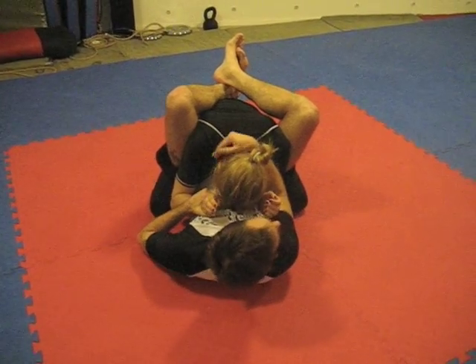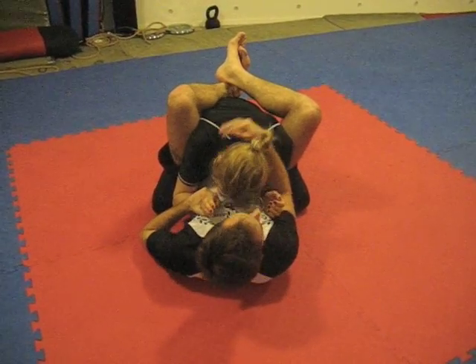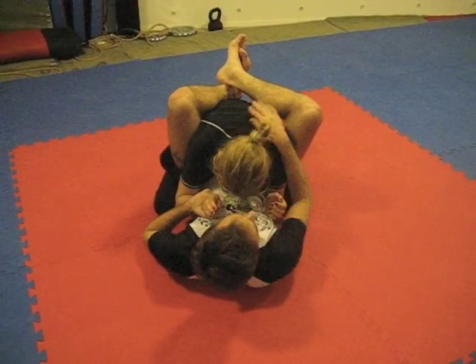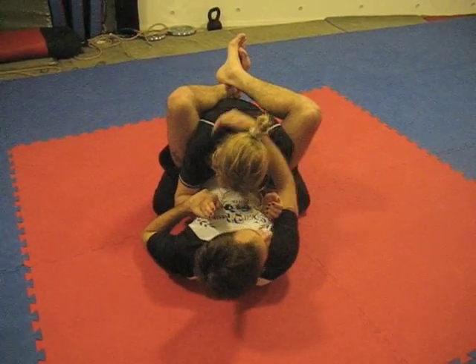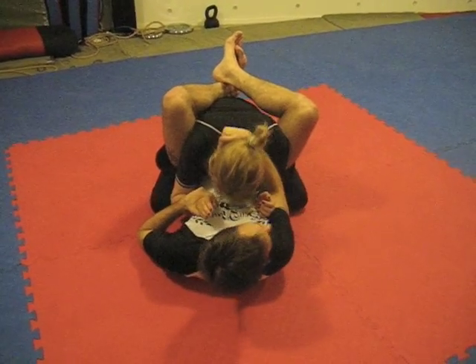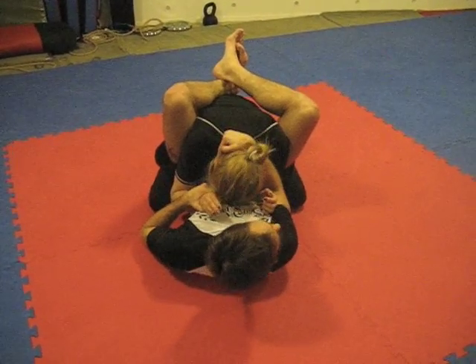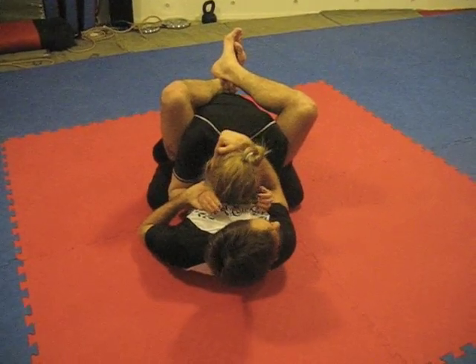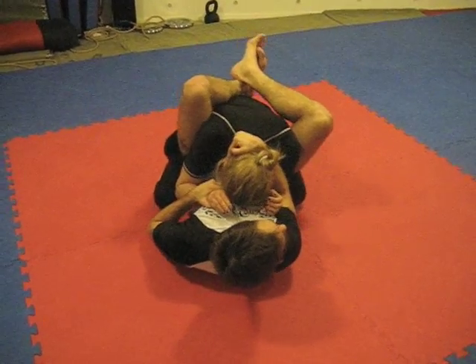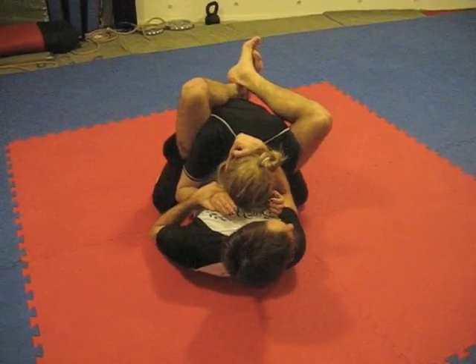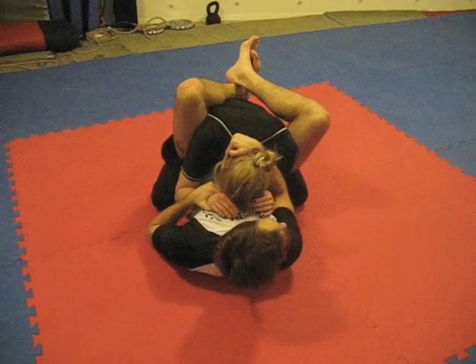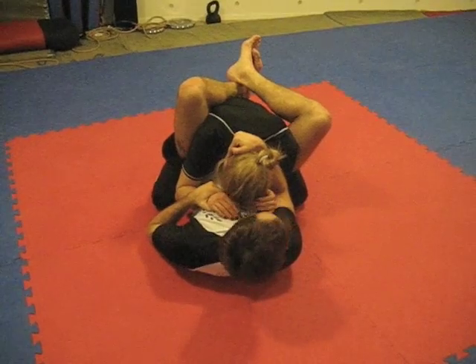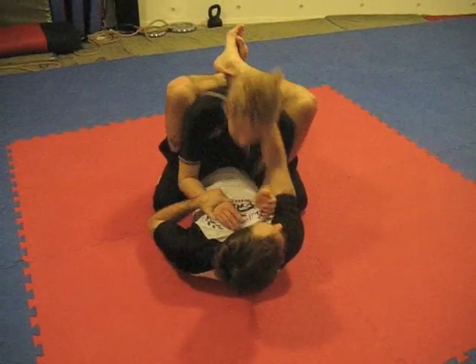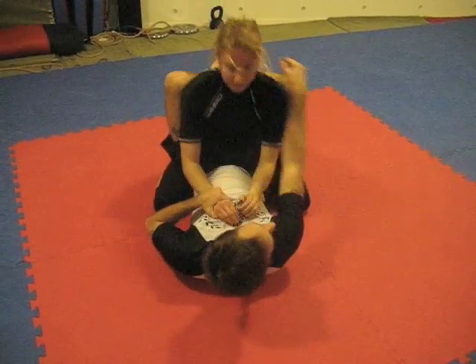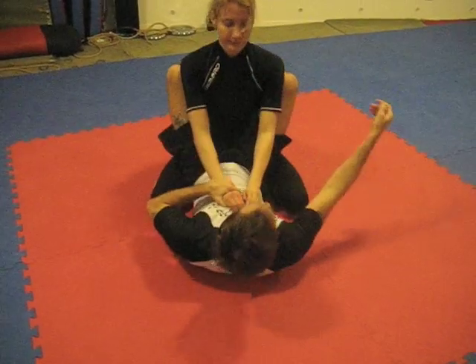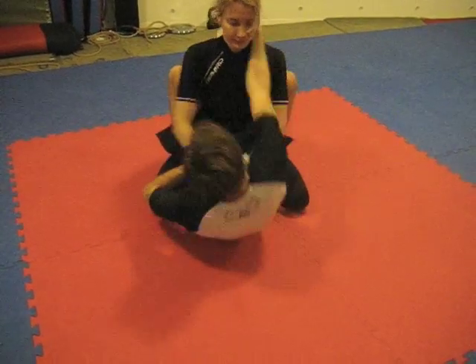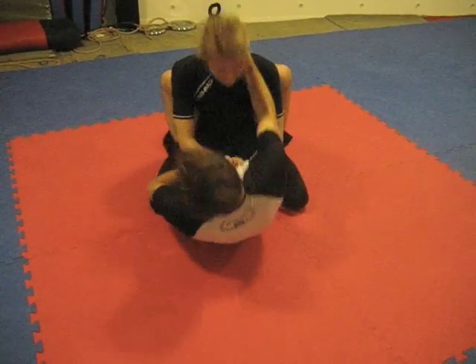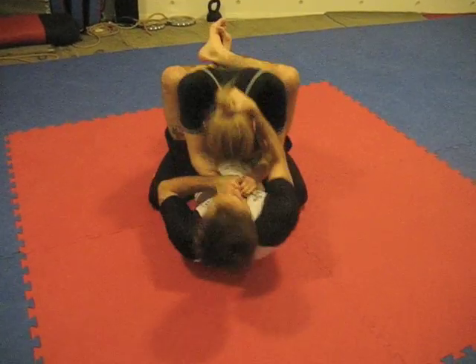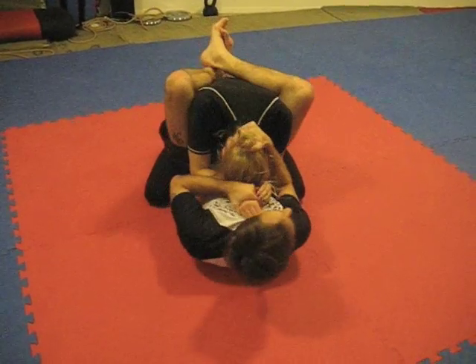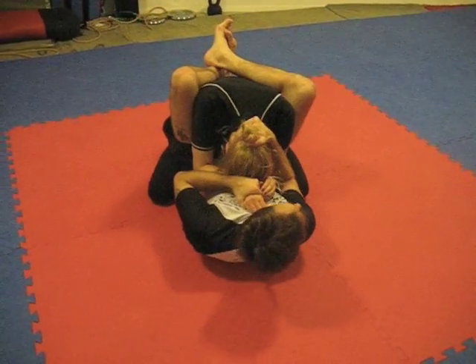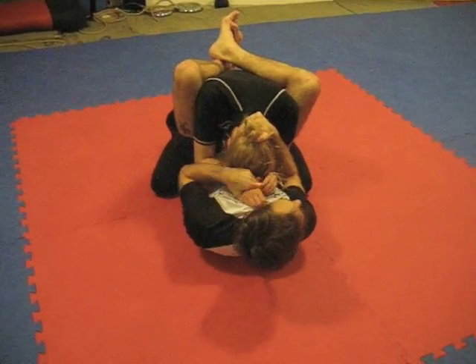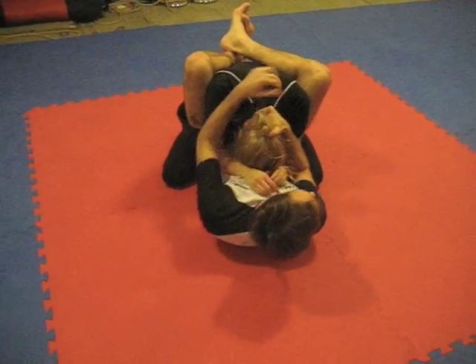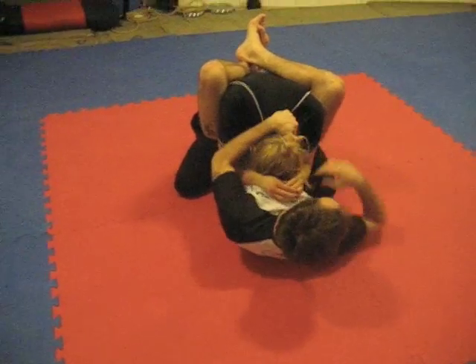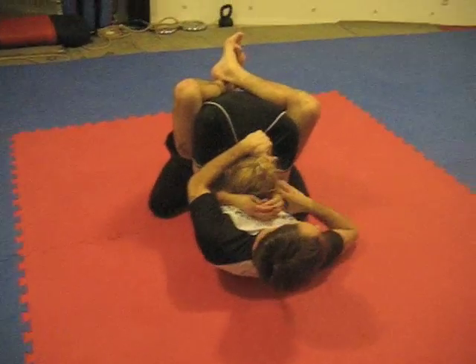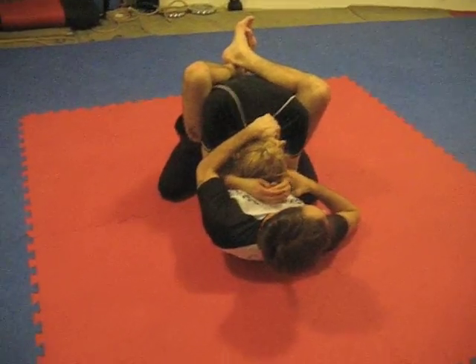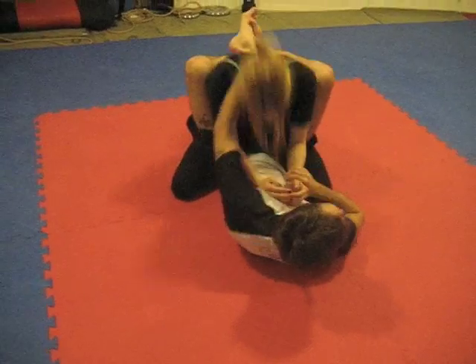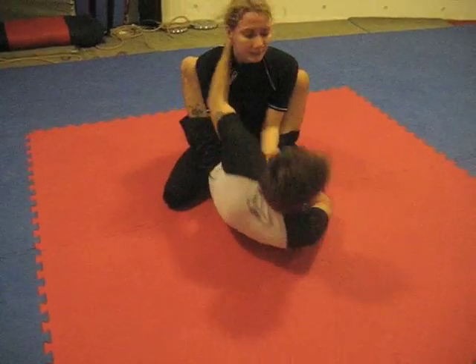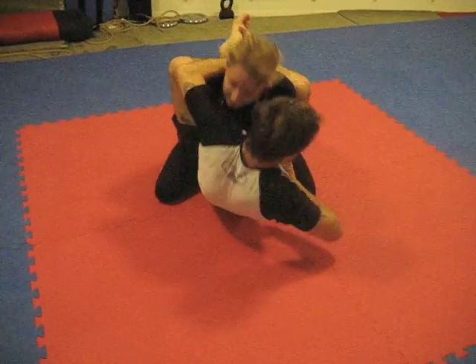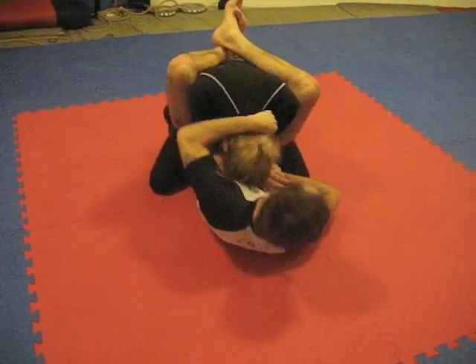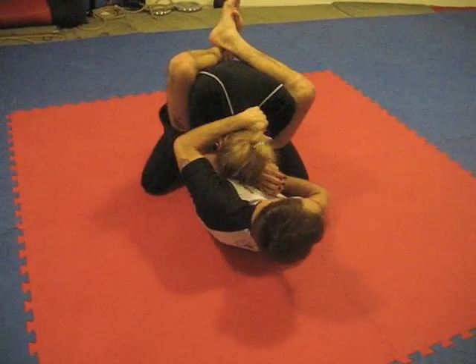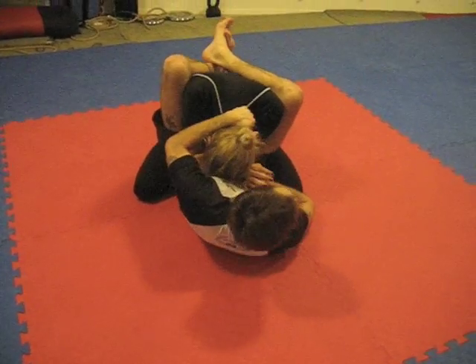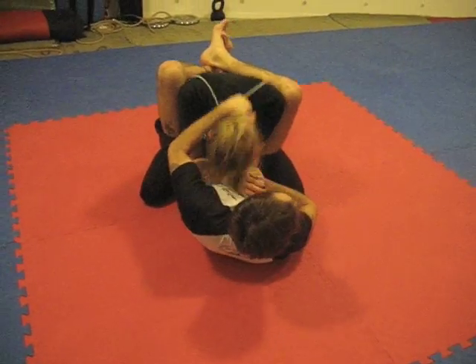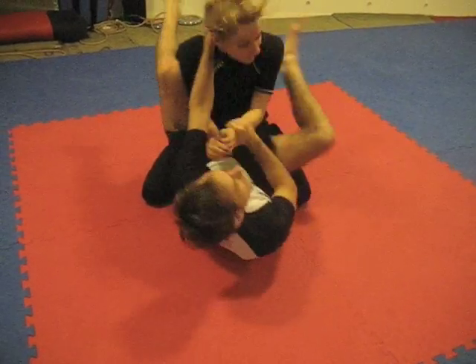She, as a smart Jiu-Jitsu player, wants her posture up. So I break her down, she postures up again. I break her down, she postures up again.